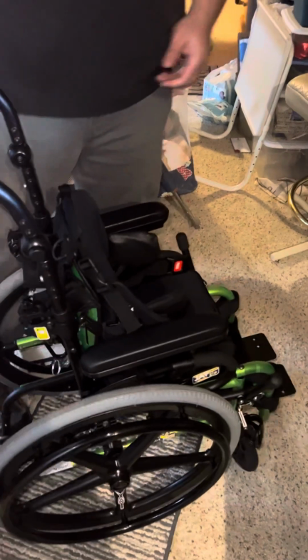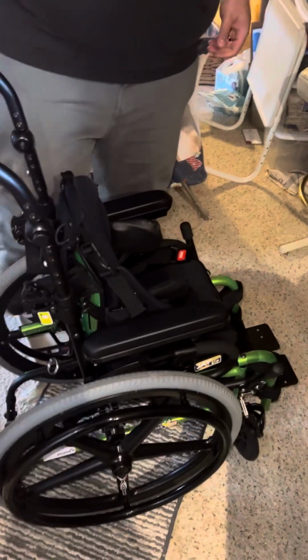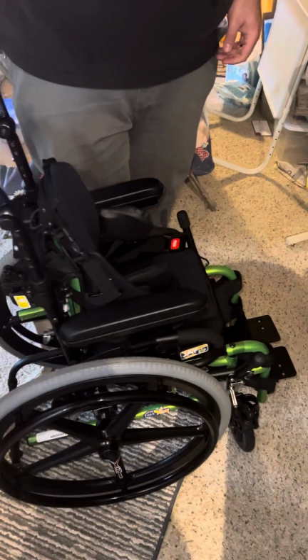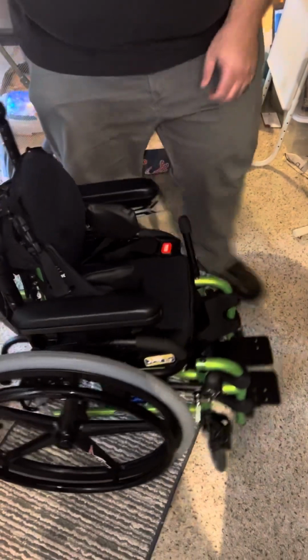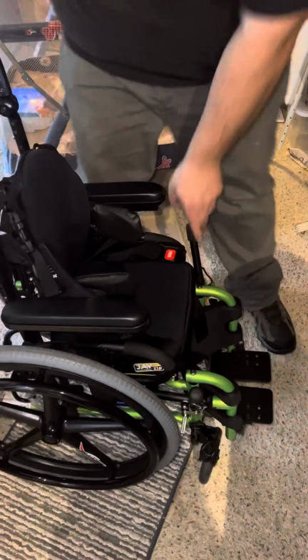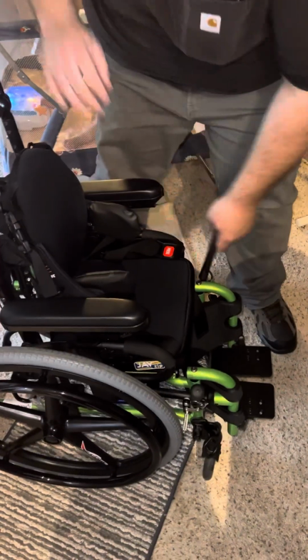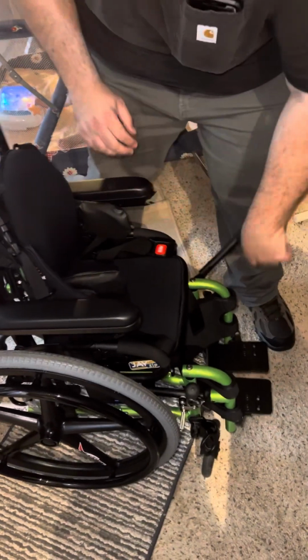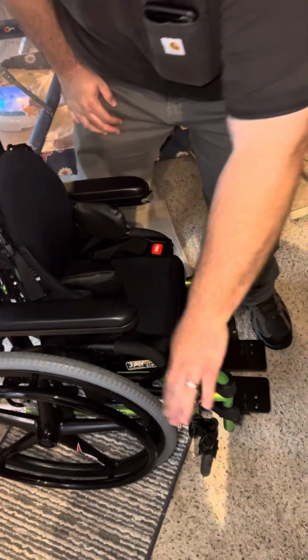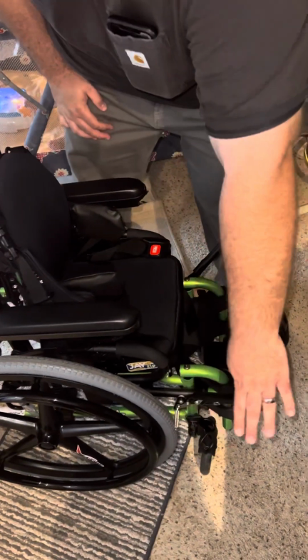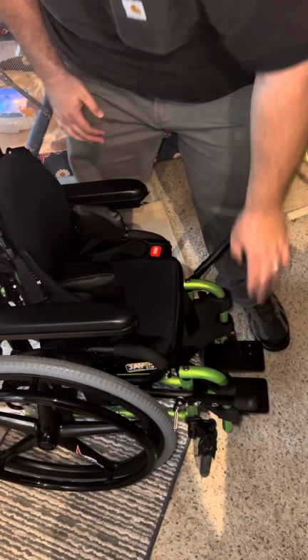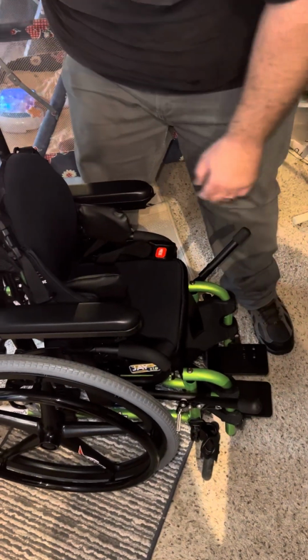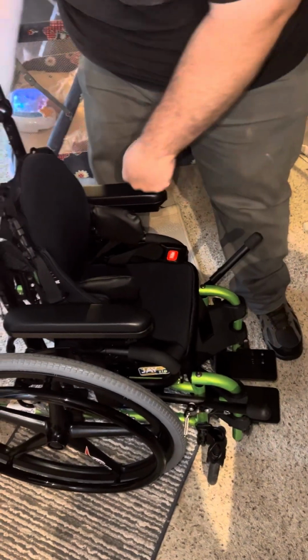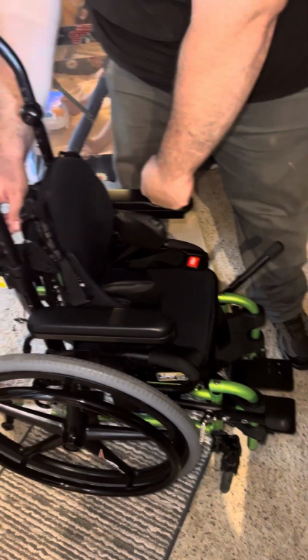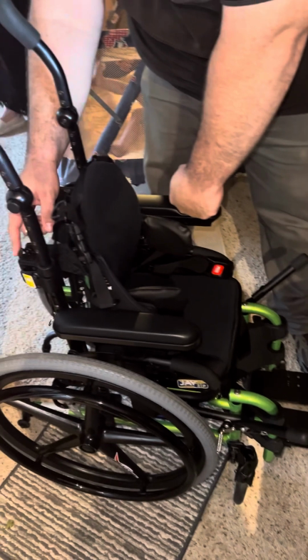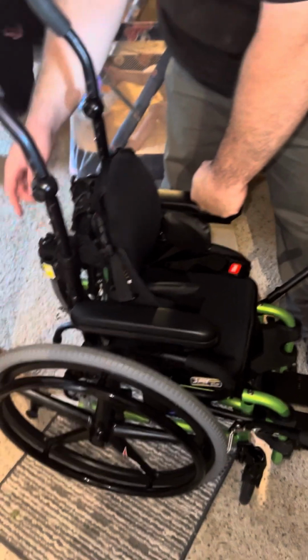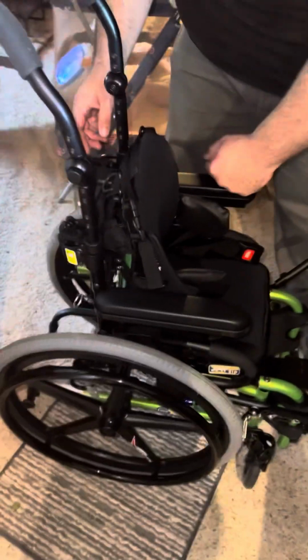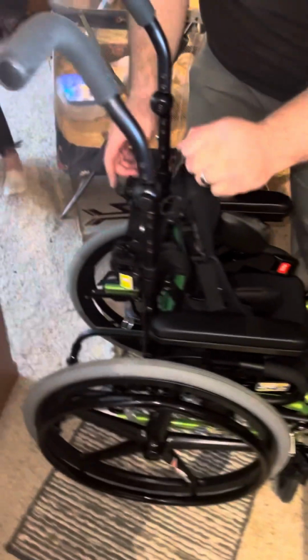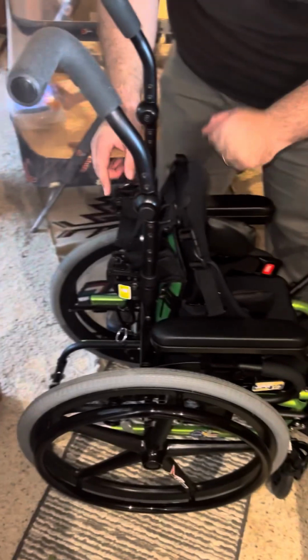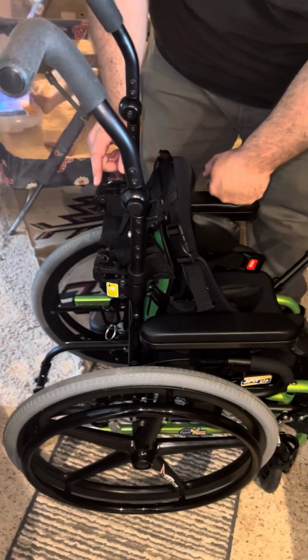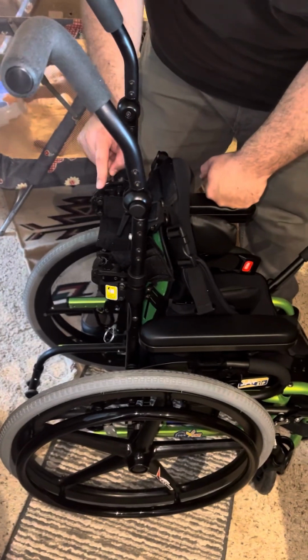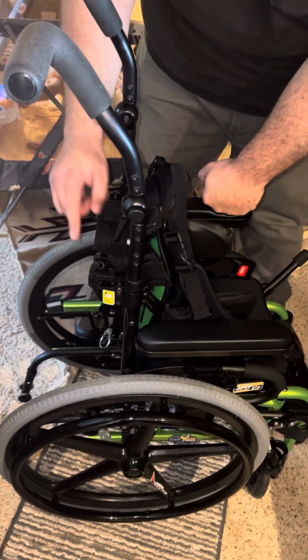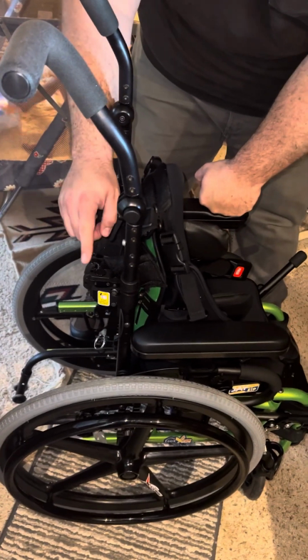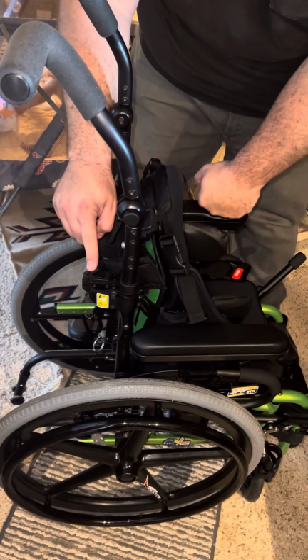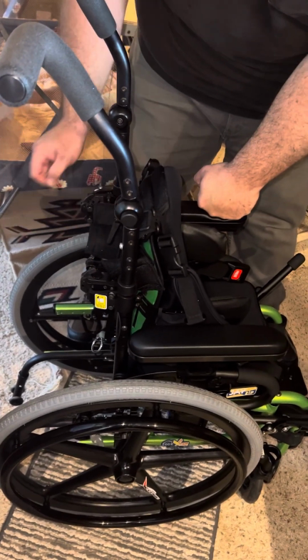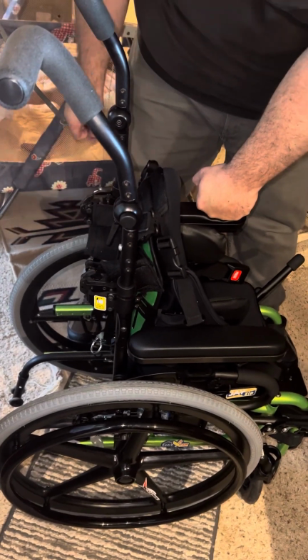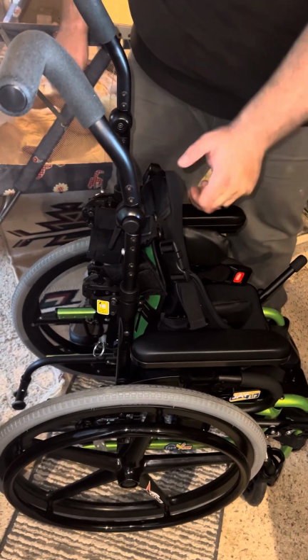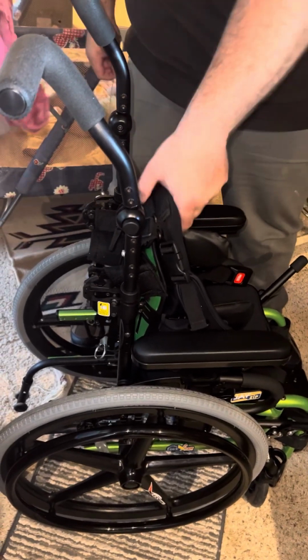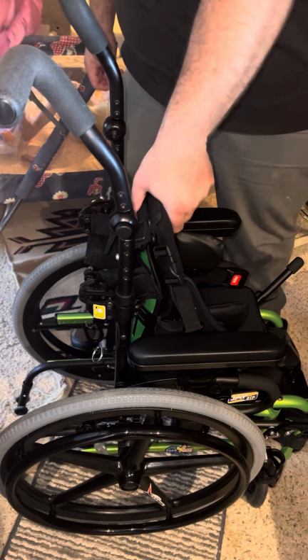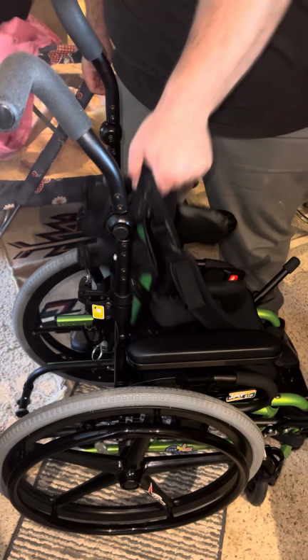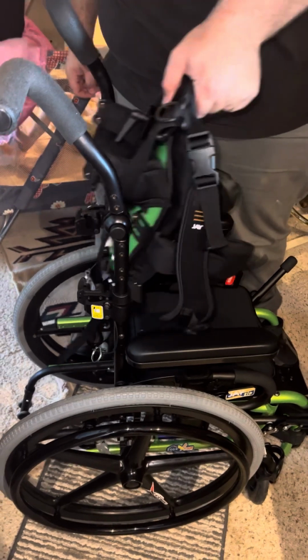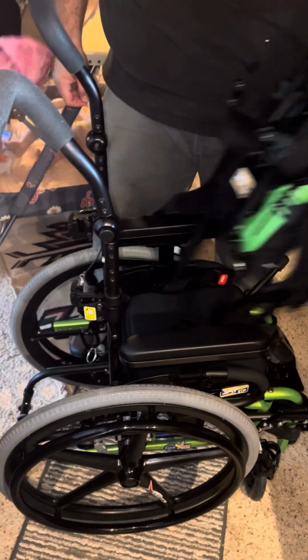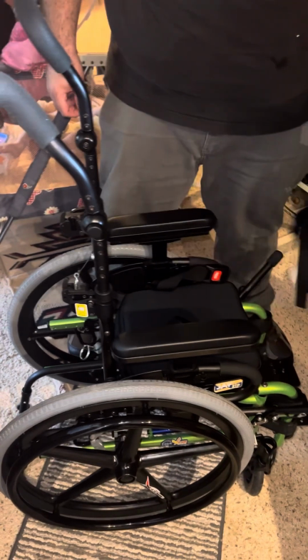To take it apart, lock the wheels back here. On both sides there's that little tab. It sits forward and the whole thing comes off.